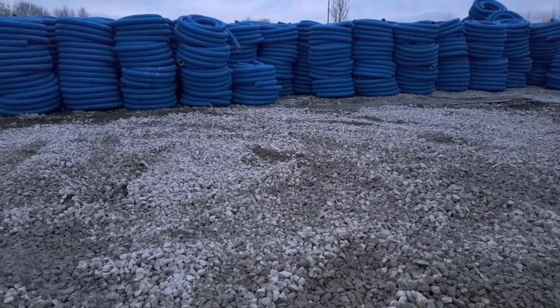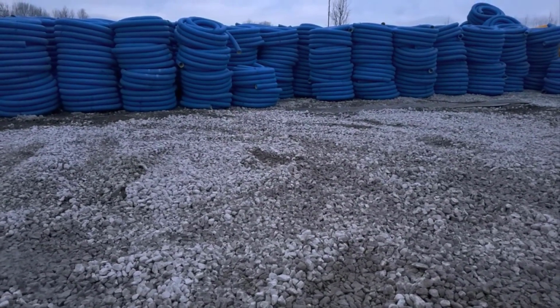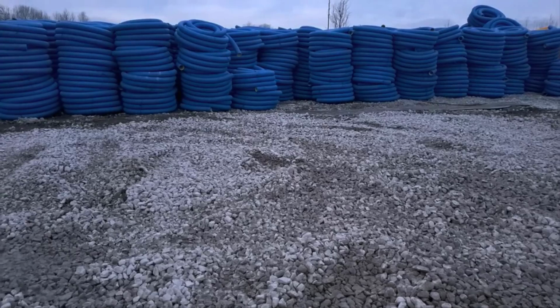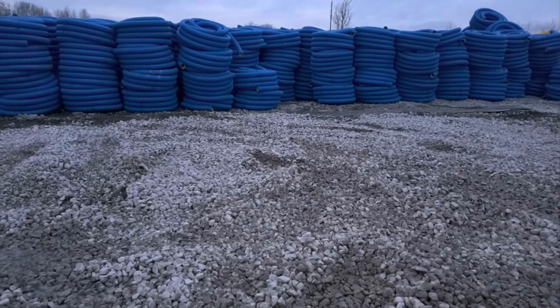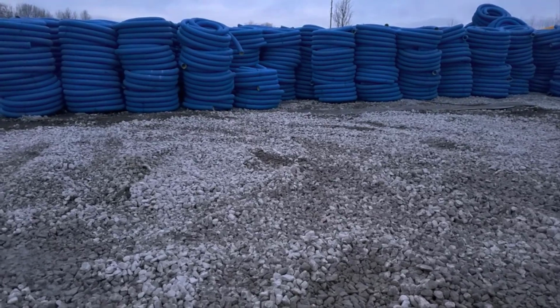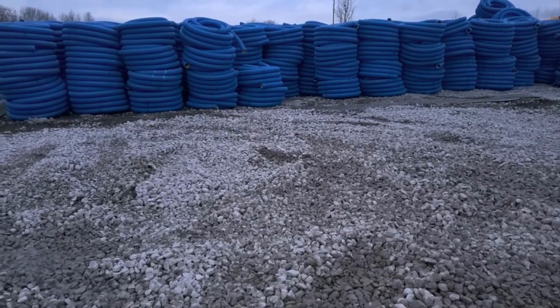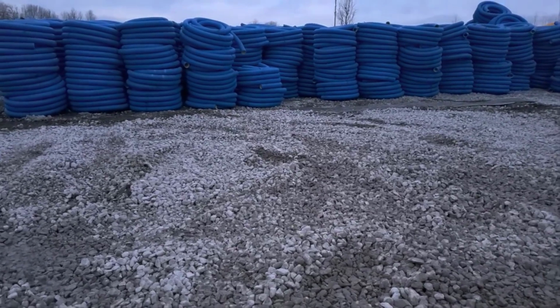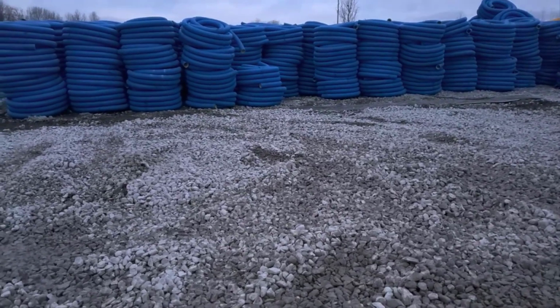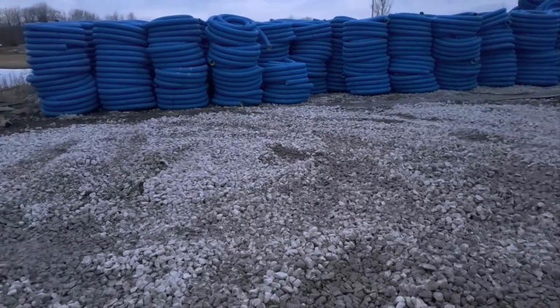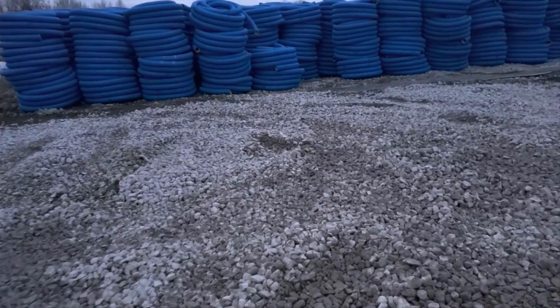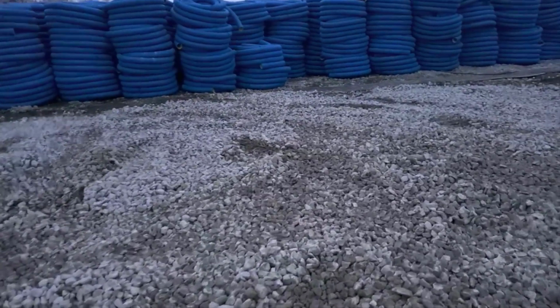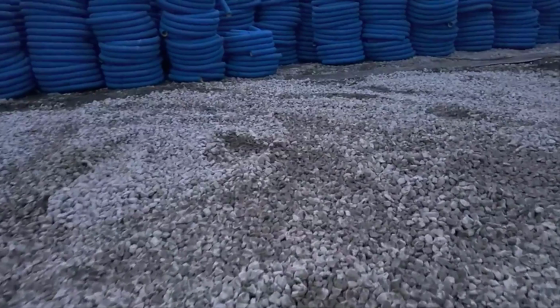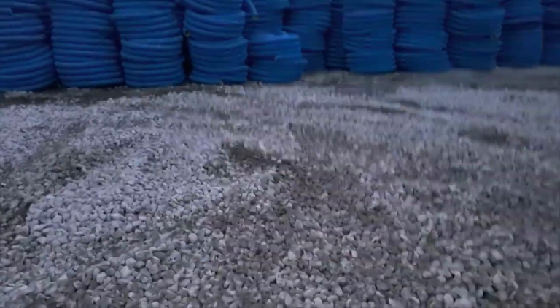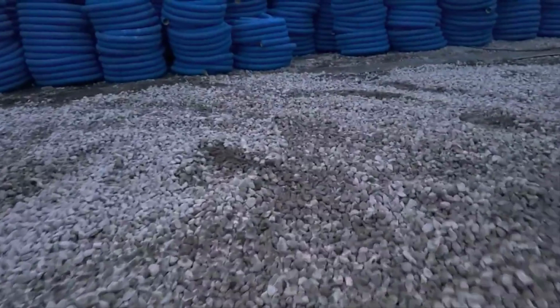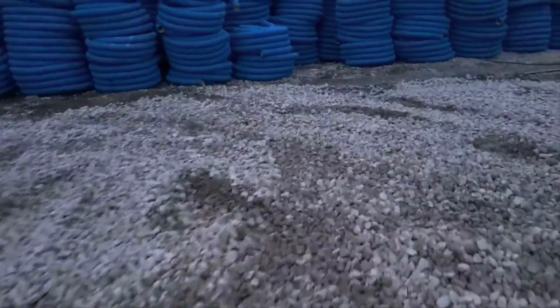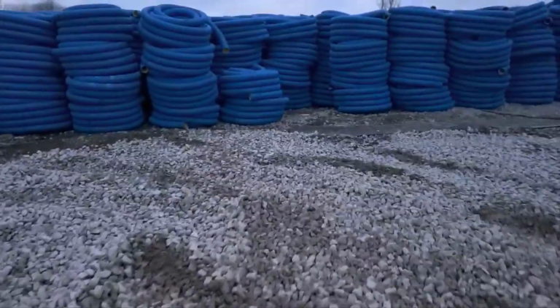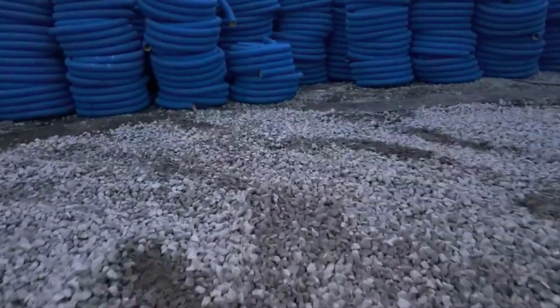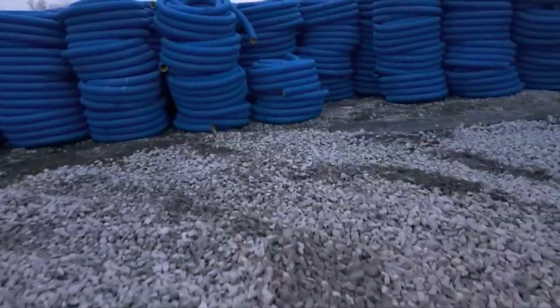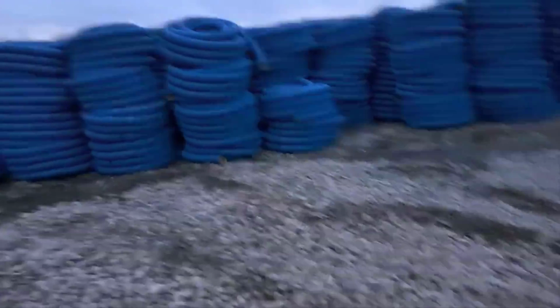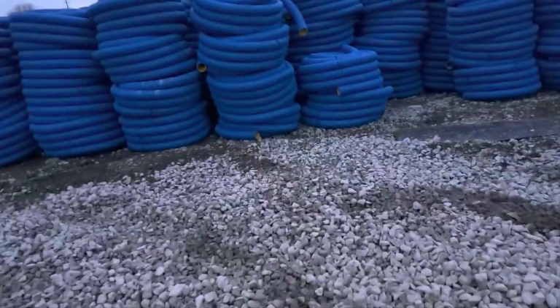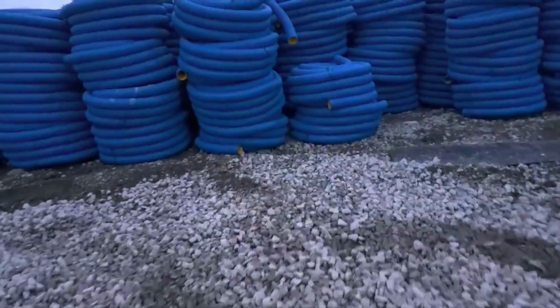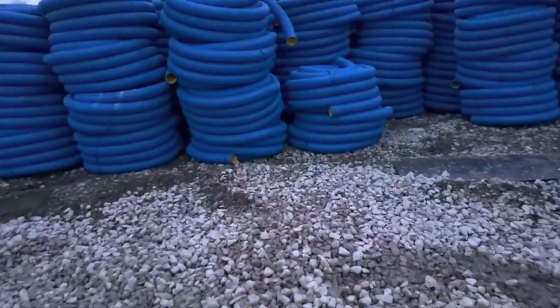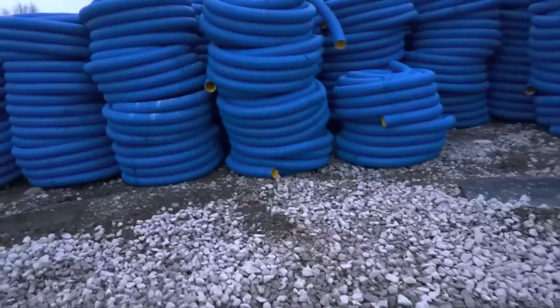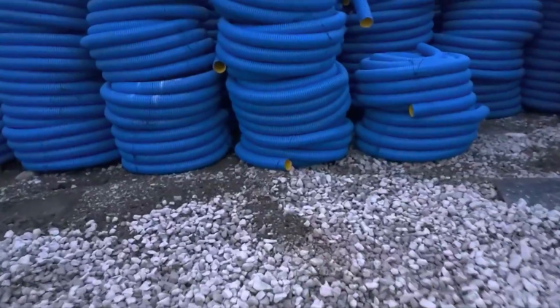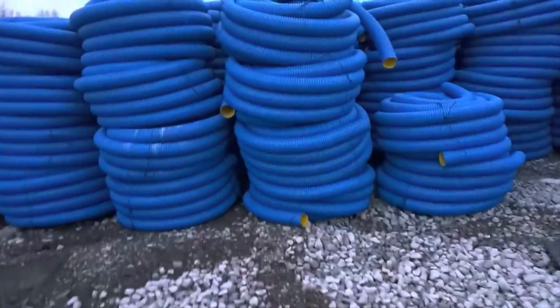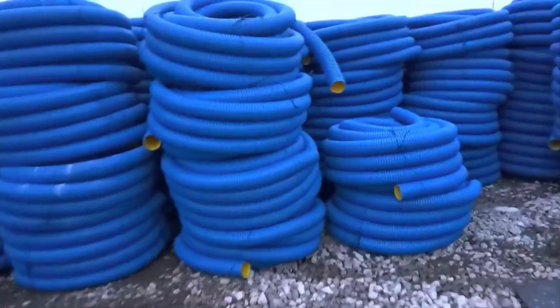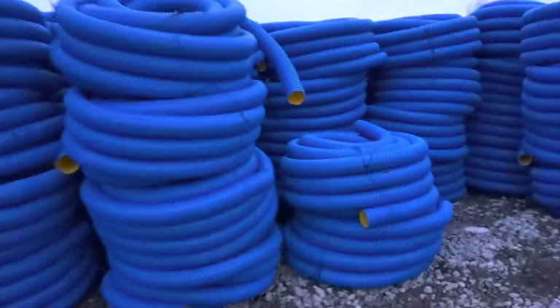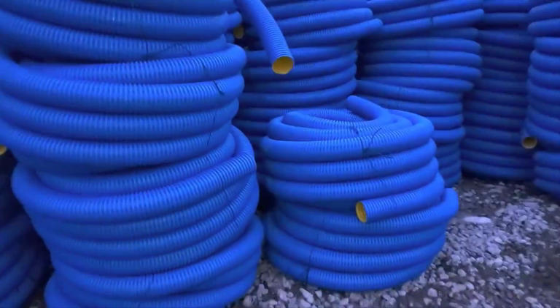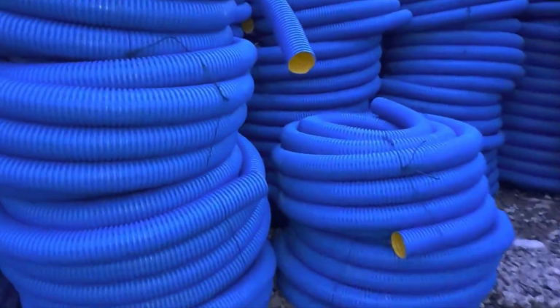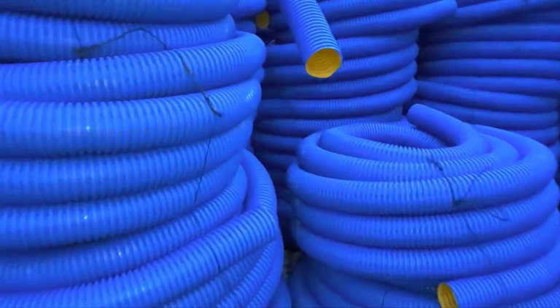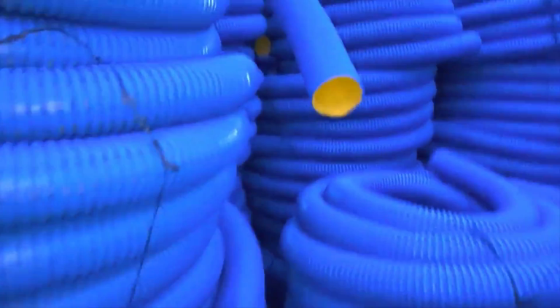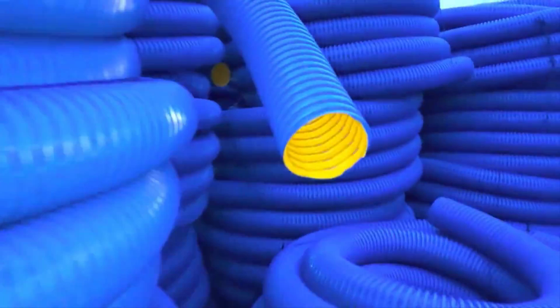If you just want to burrito wrap it, just buy it without the sock. Let's all work really hard to do it right the first time, and until that next video.